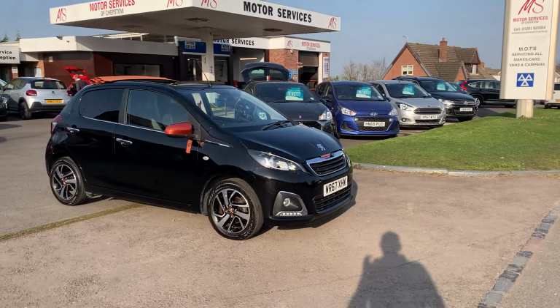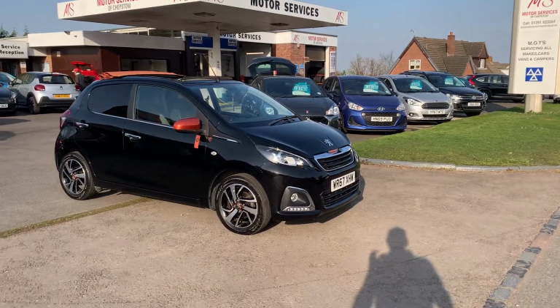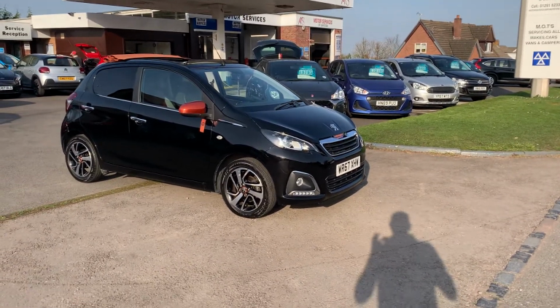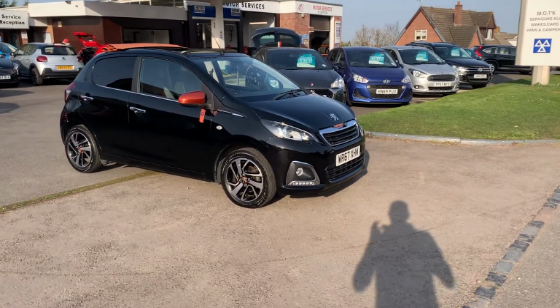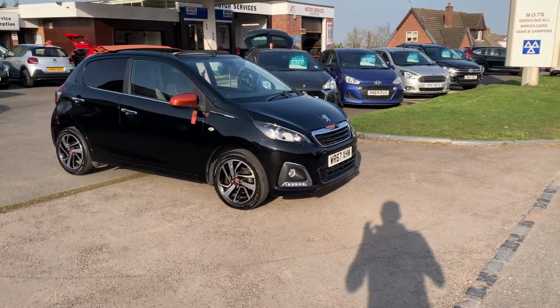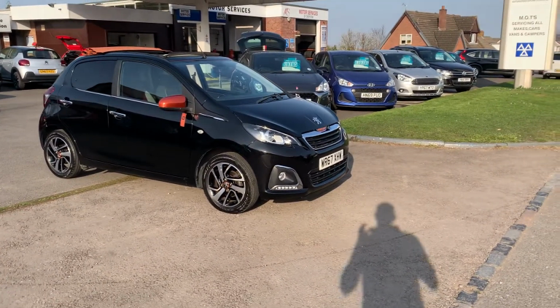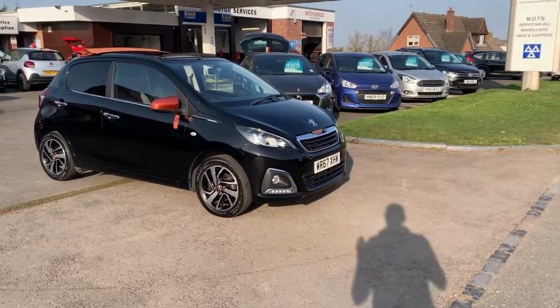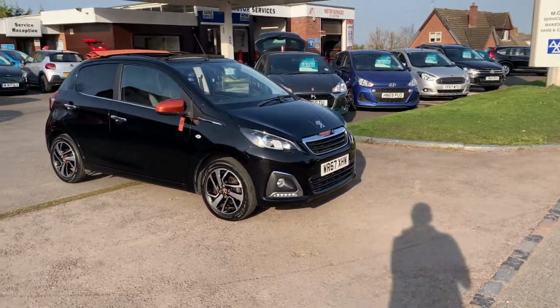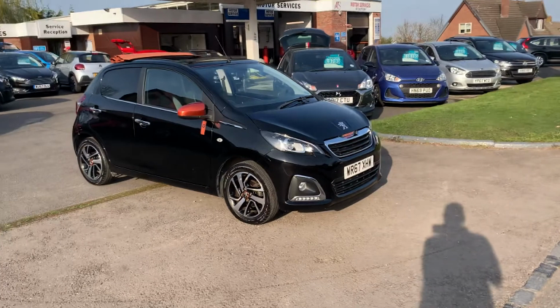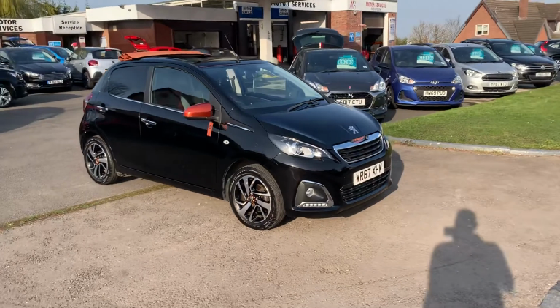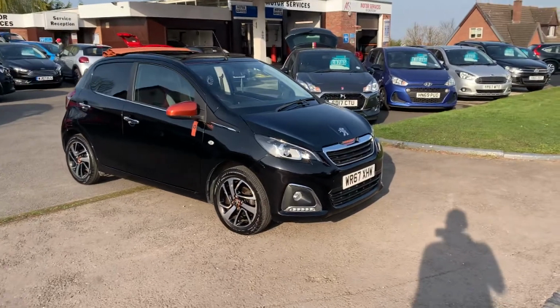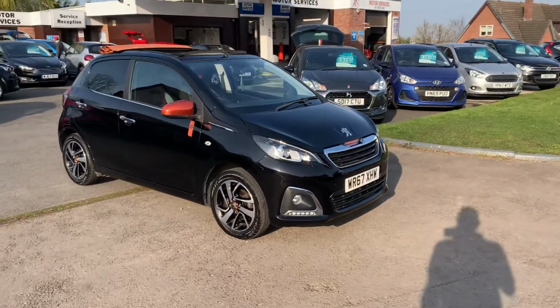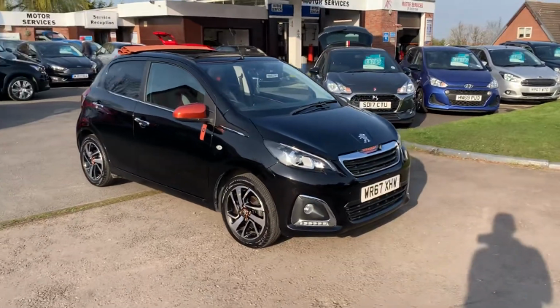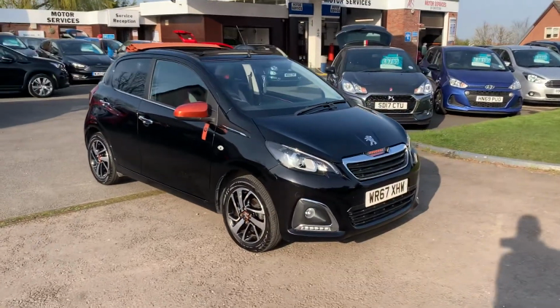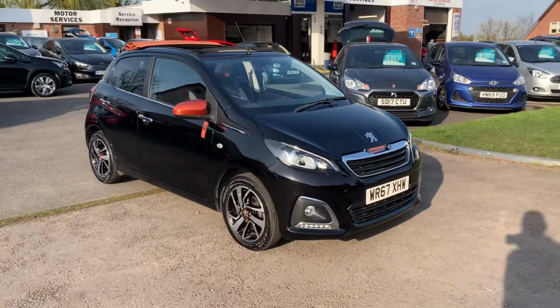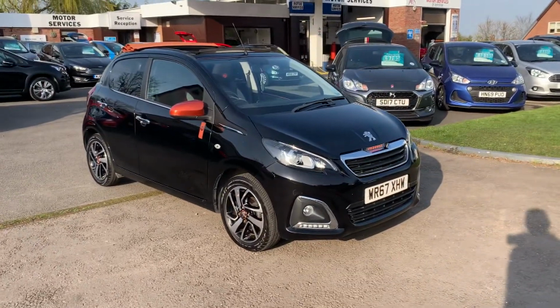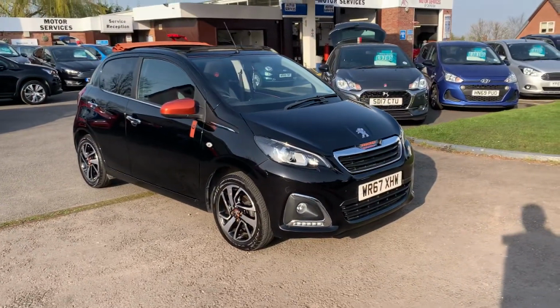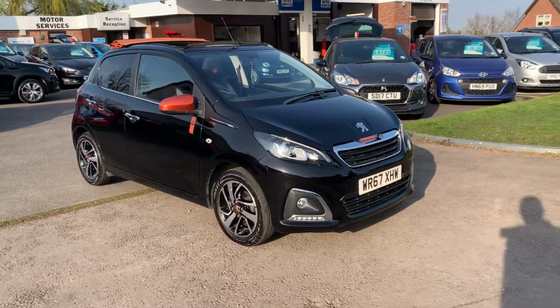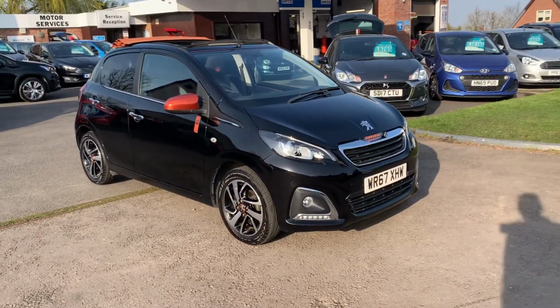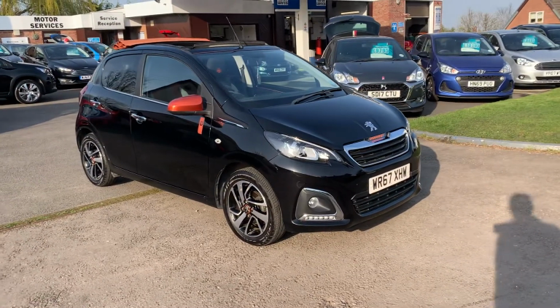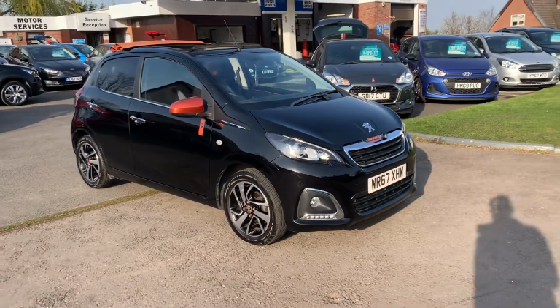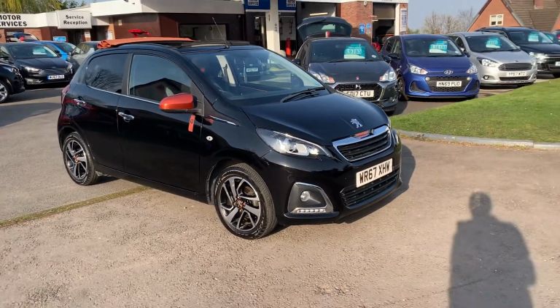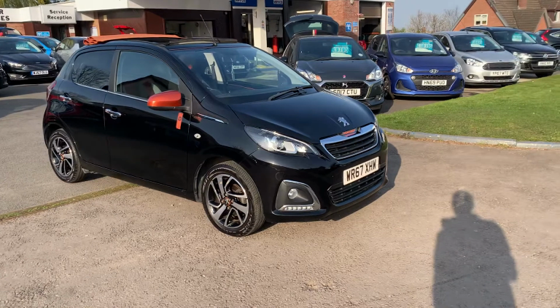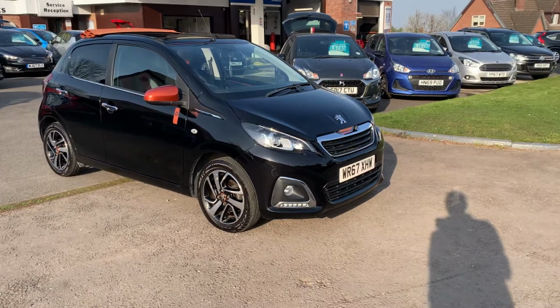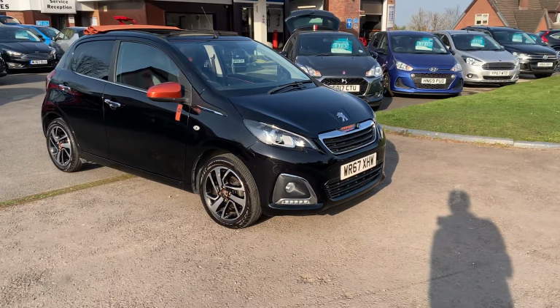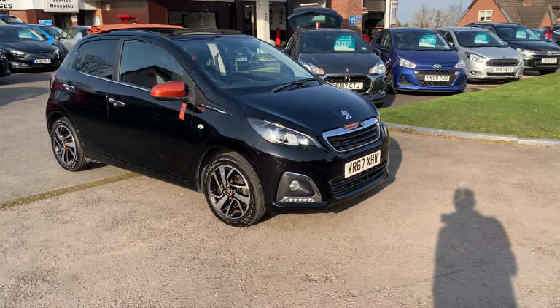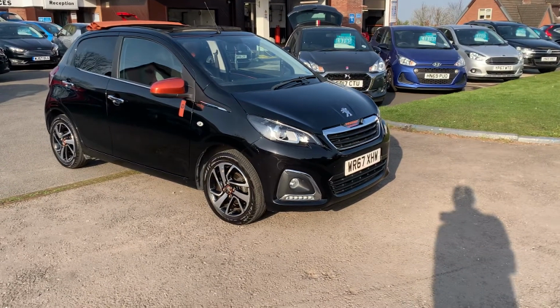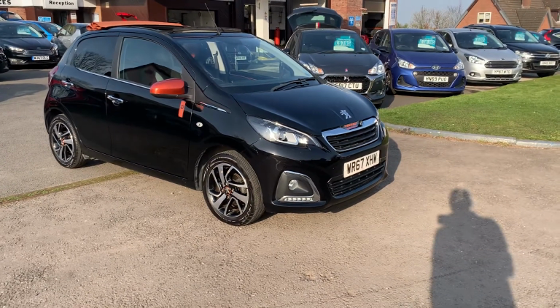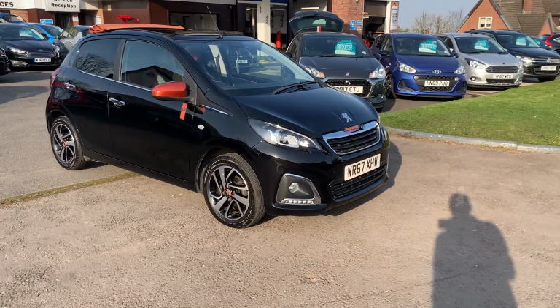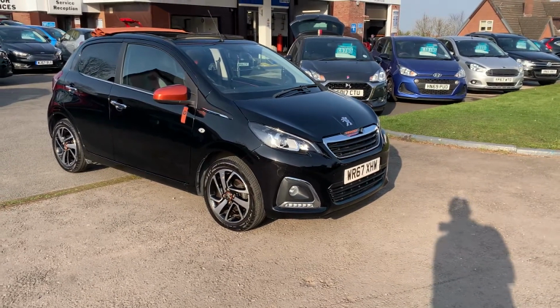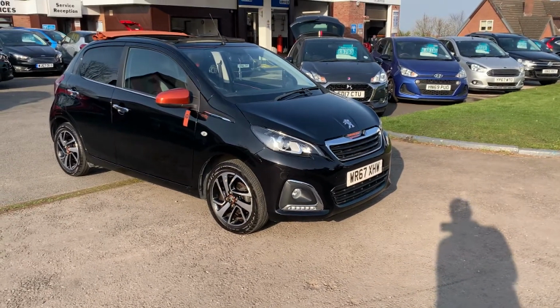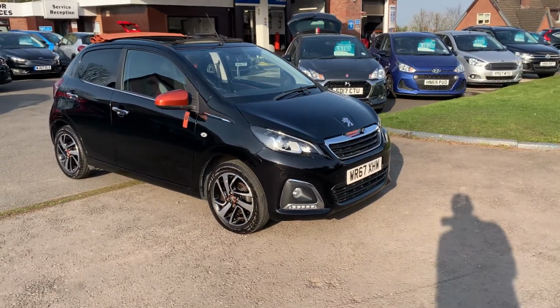Hello and welcome to Motor Services of Chepstow. Today we have a stunning 2017 67 Peugeot 108 Roland Garros,